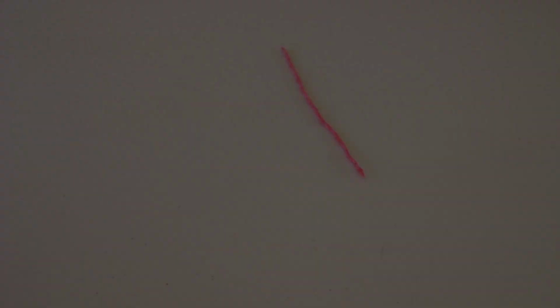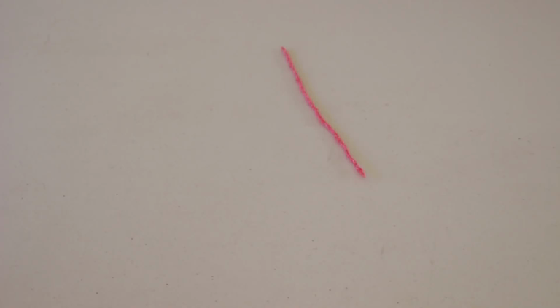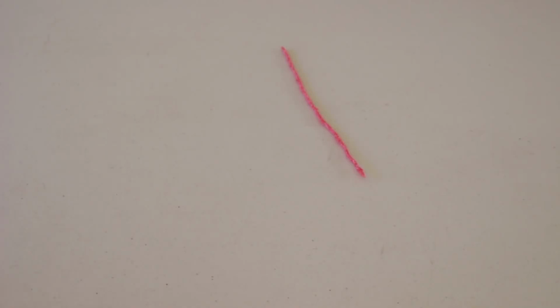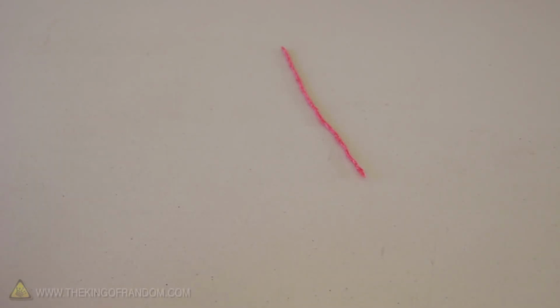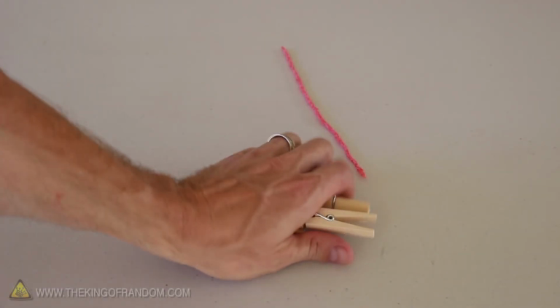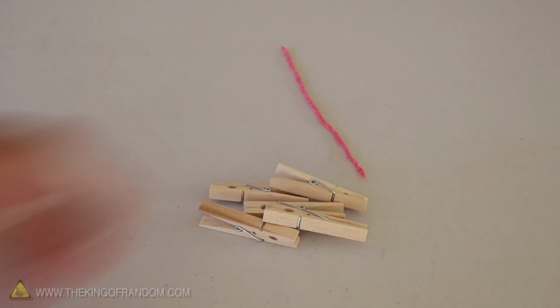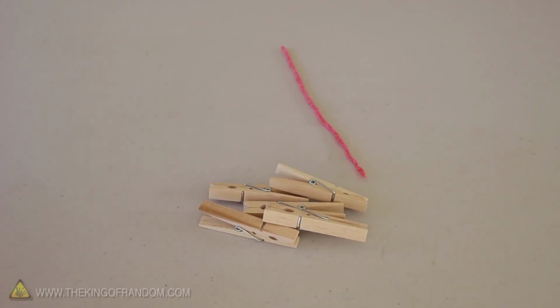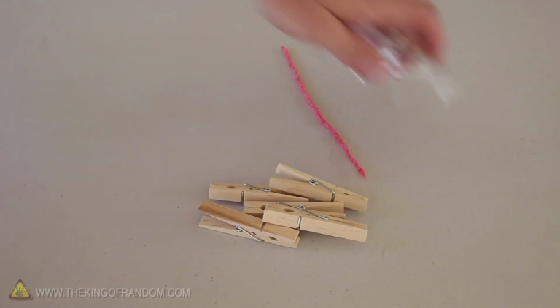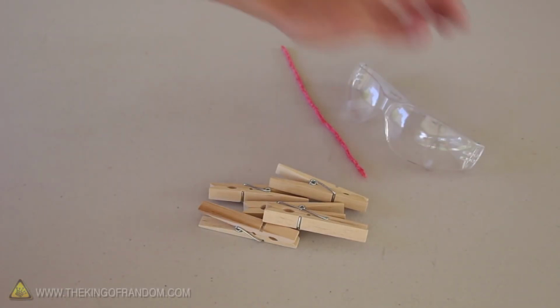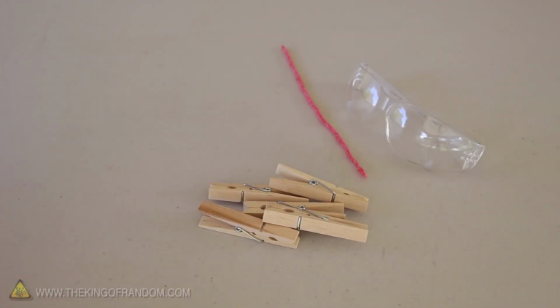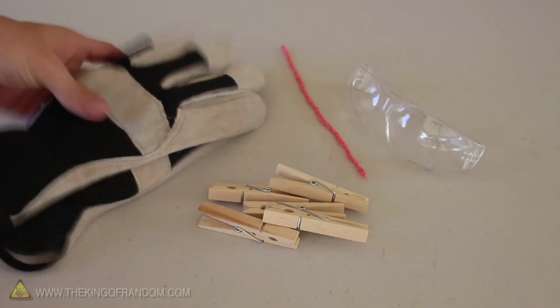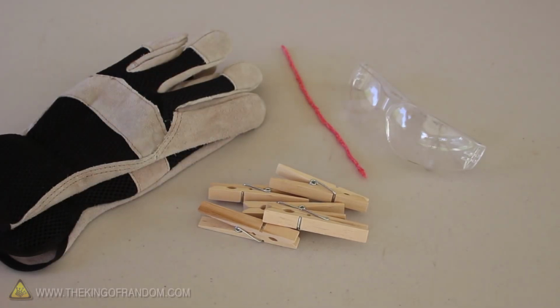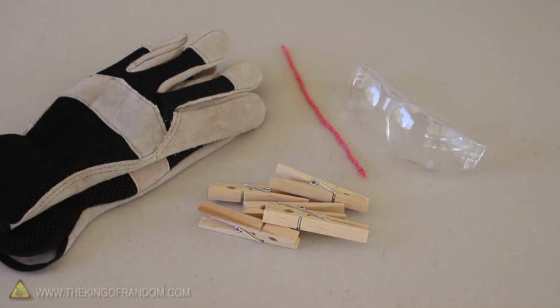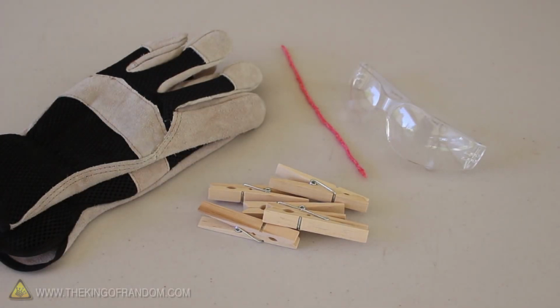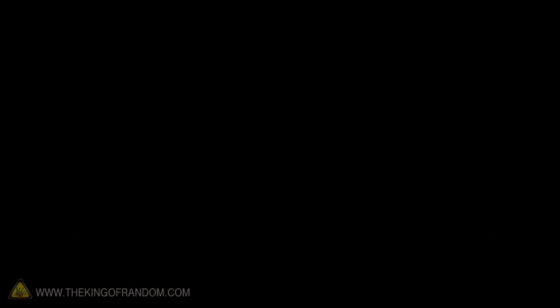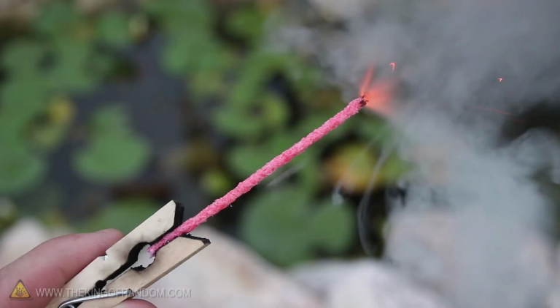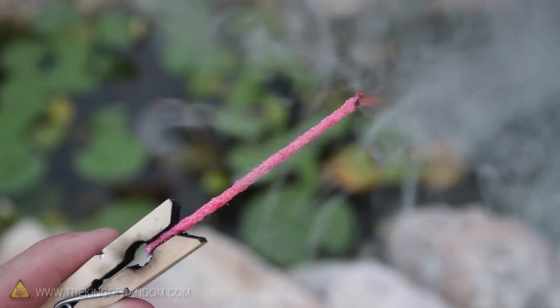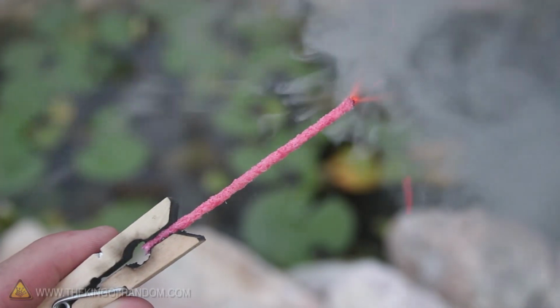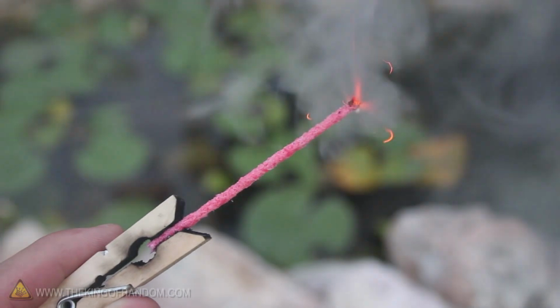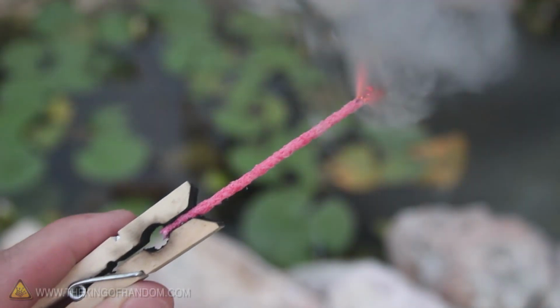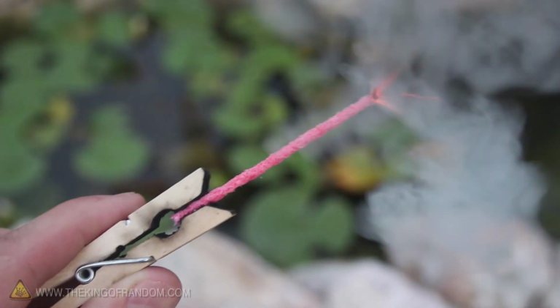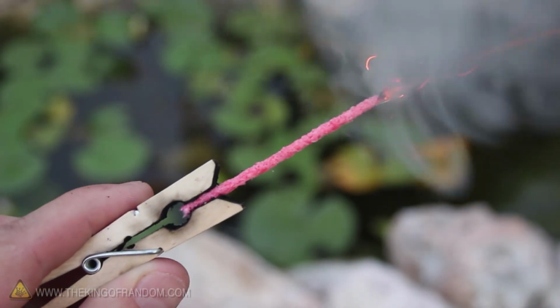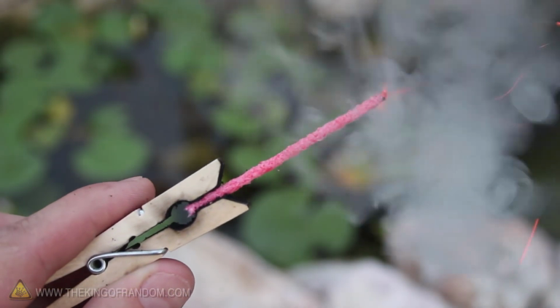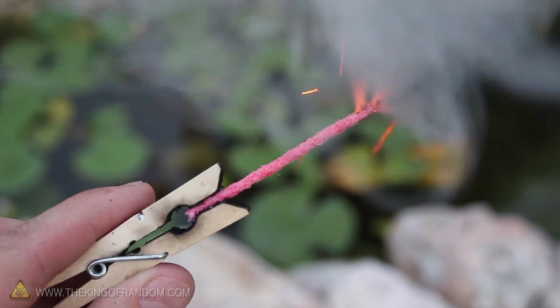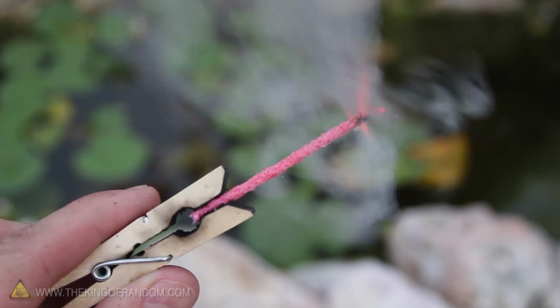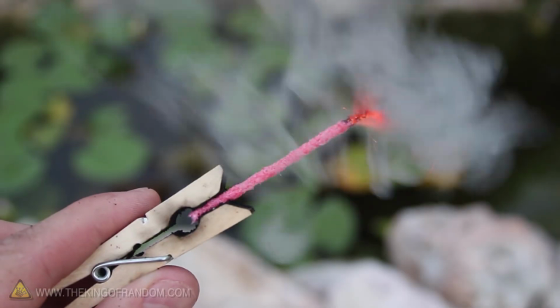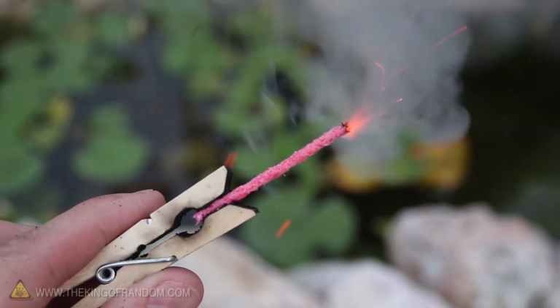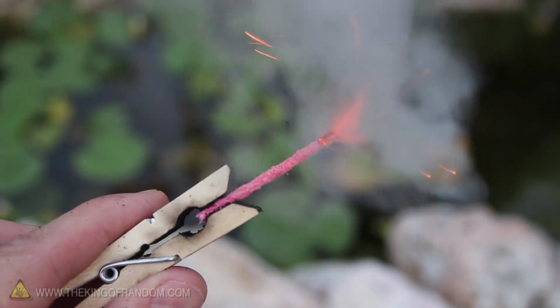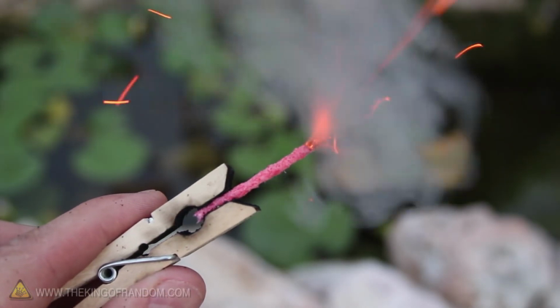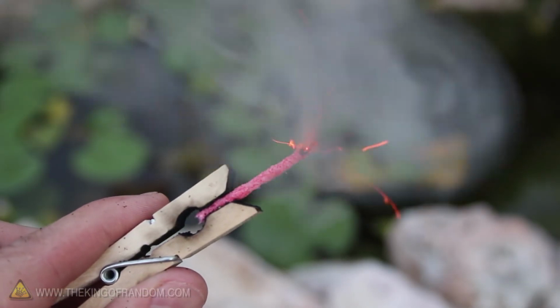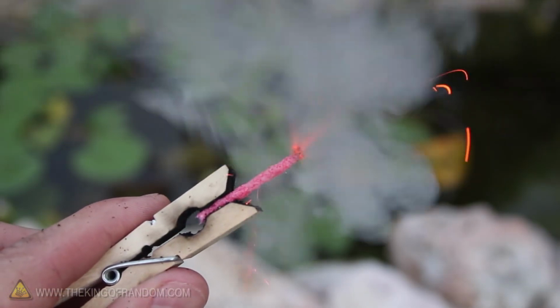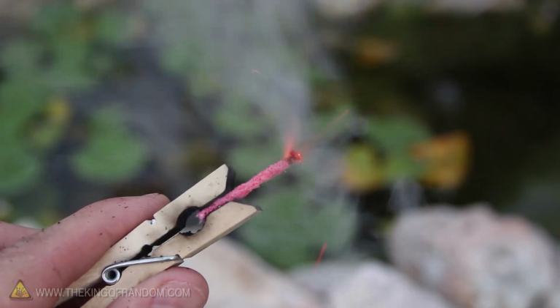For this project make sure you have some clothespins, some safety goggles, and a thick pair of gloves. We're going to be making some simple handheld sparklers that are just dangerous enough to add a little pyrotechnic thrill to your next celebration.